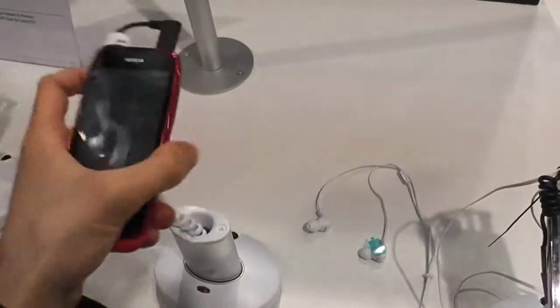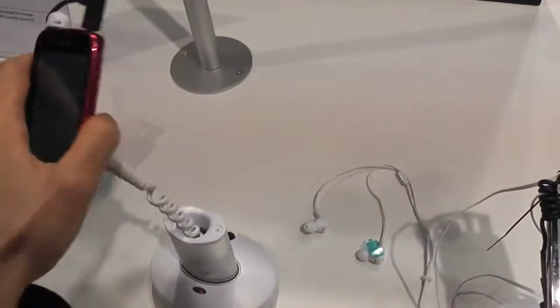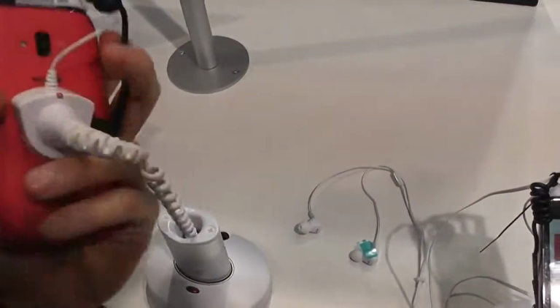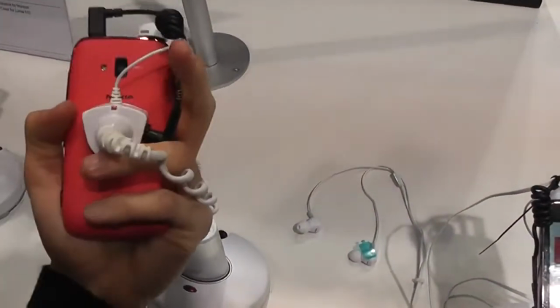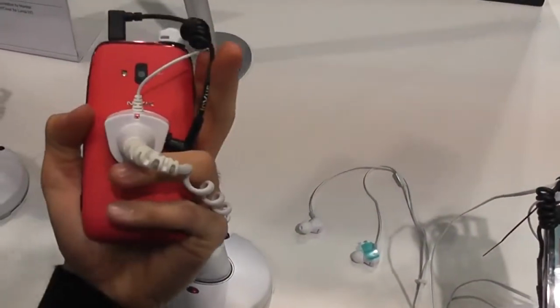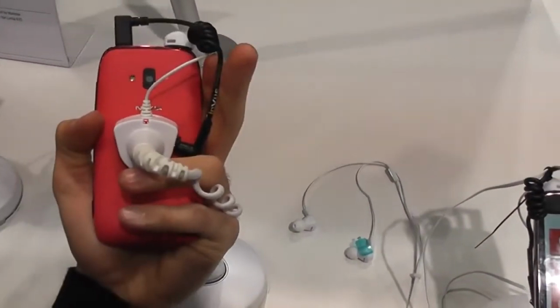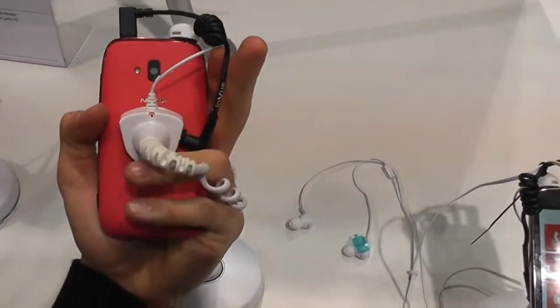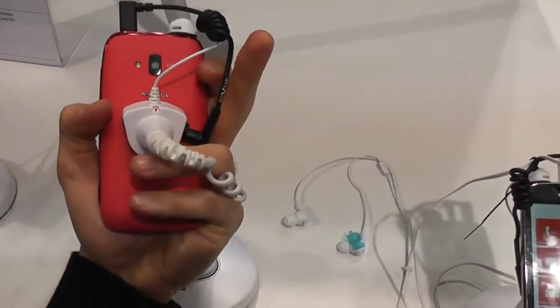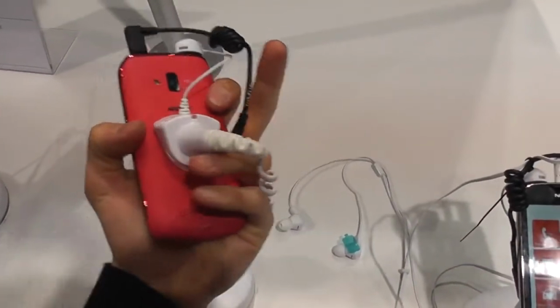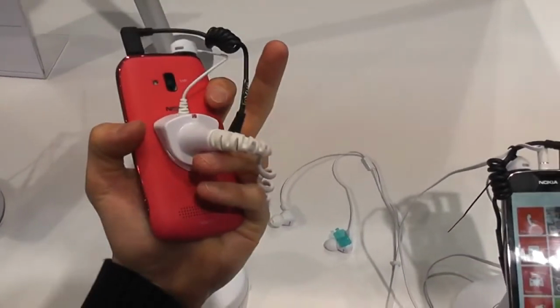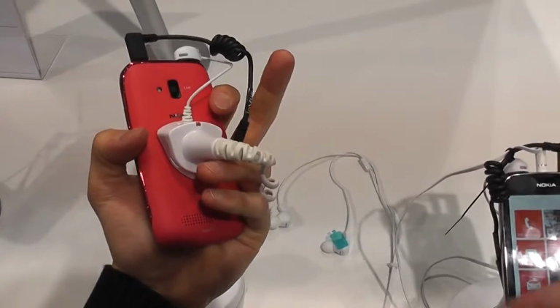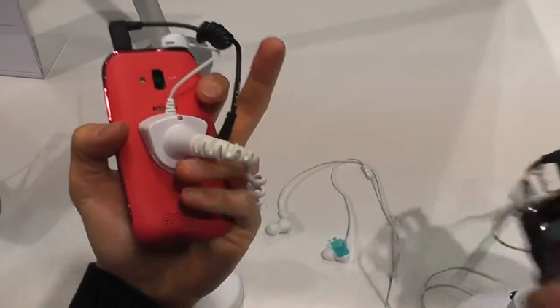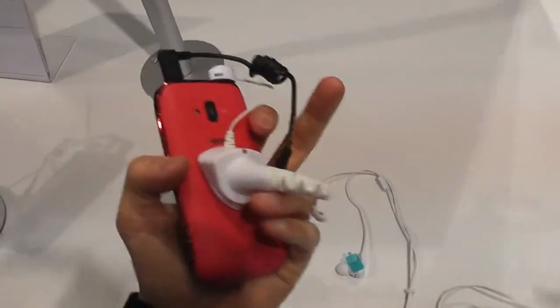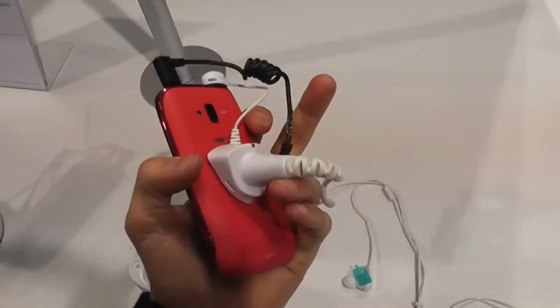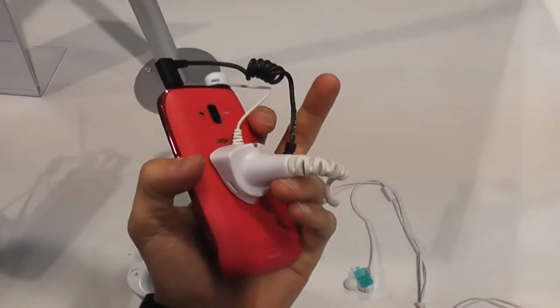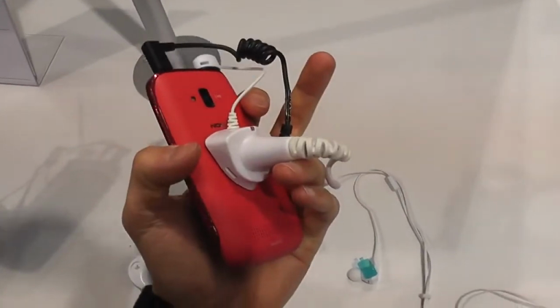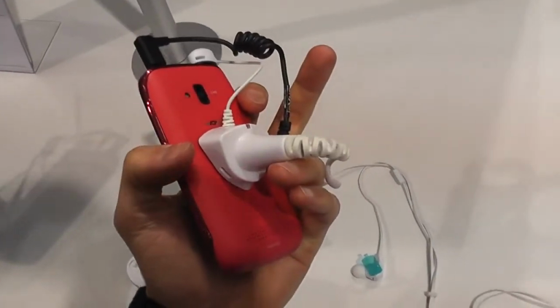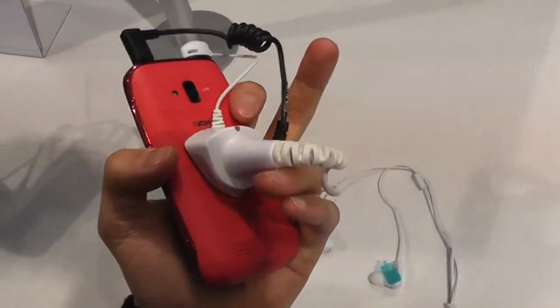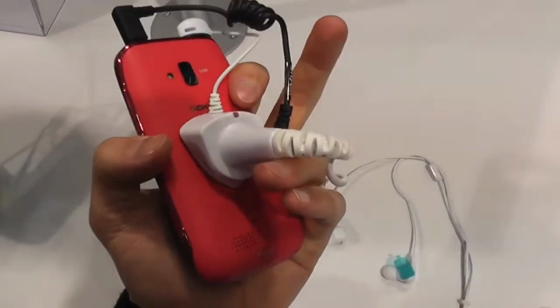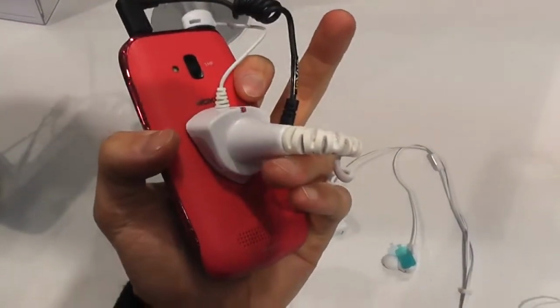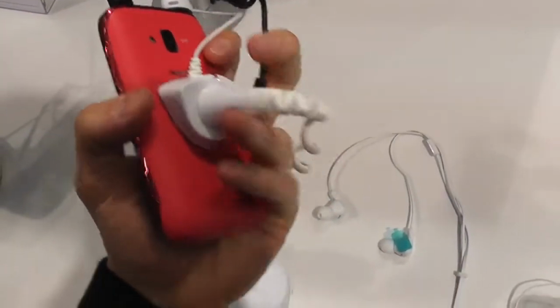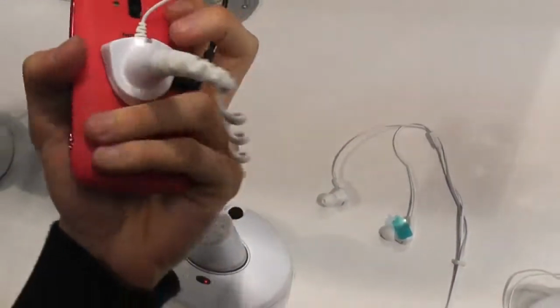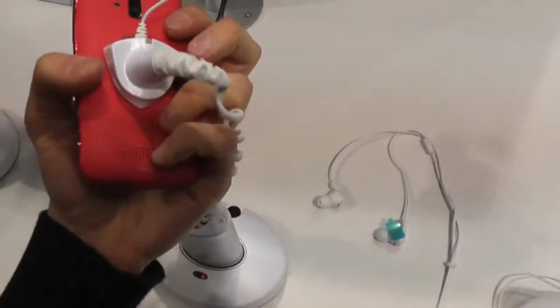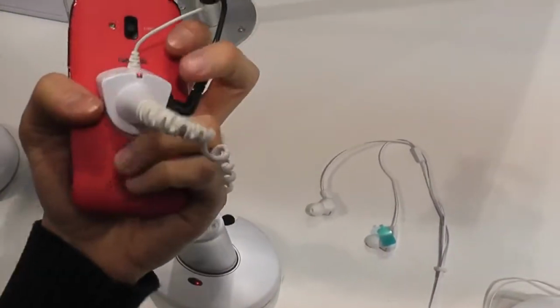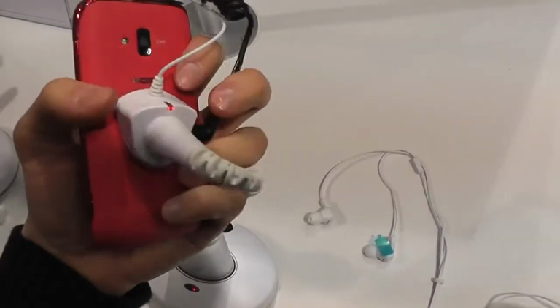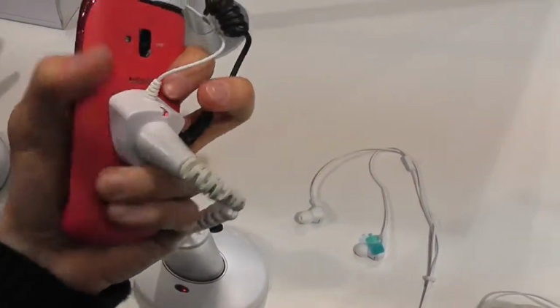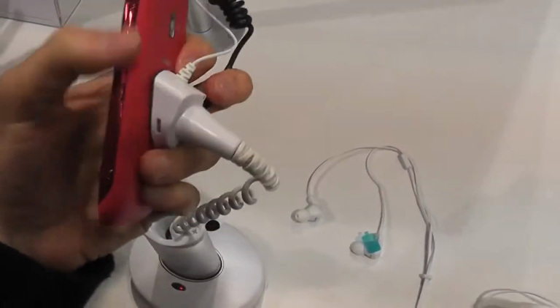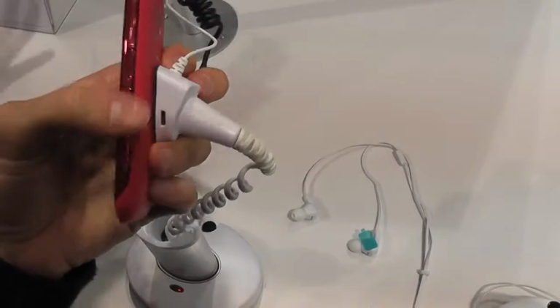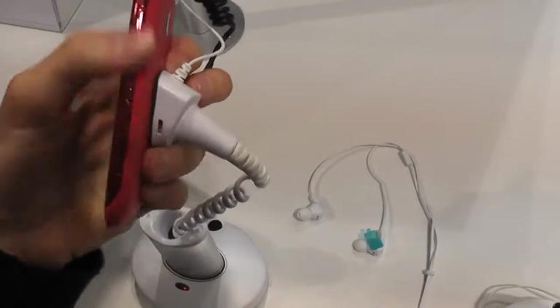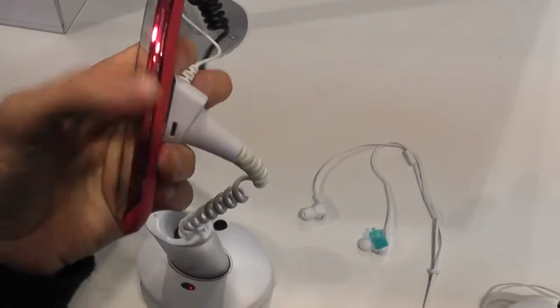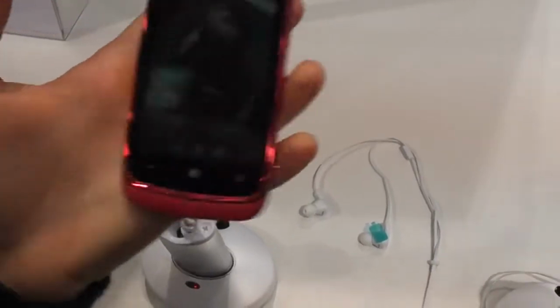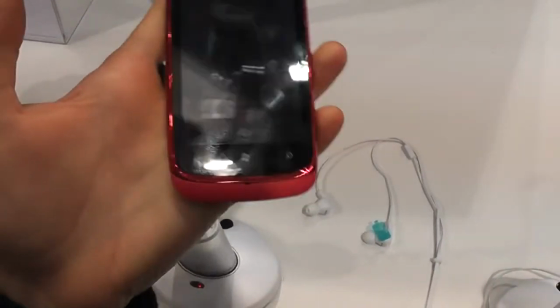This is the matte version of the Nokia 610. It comes in this finish as you can see on camera — it might look red. It has a matte back and a metallic disc accent.